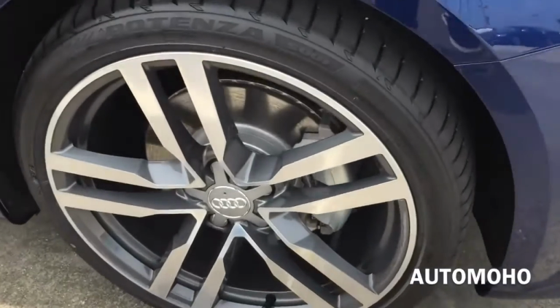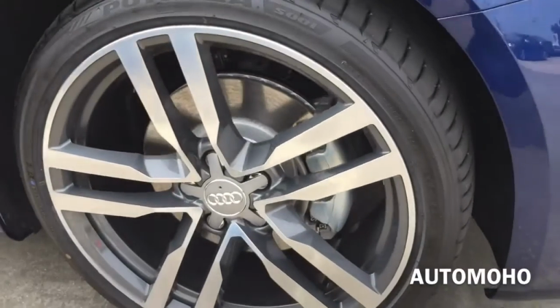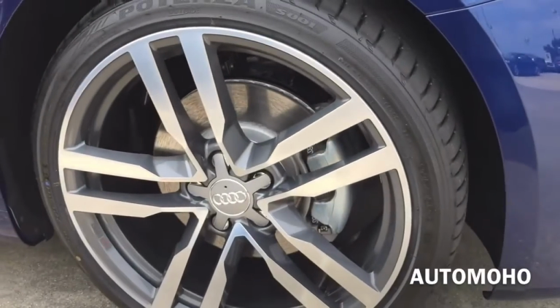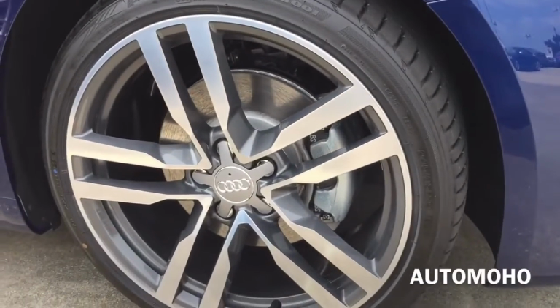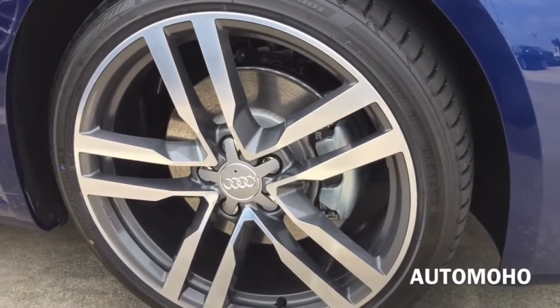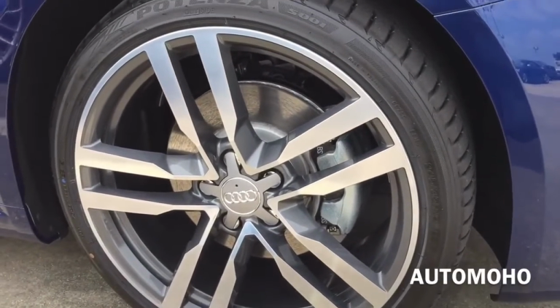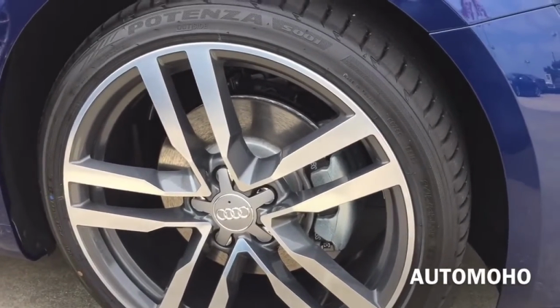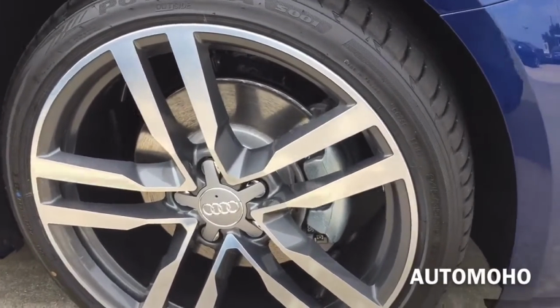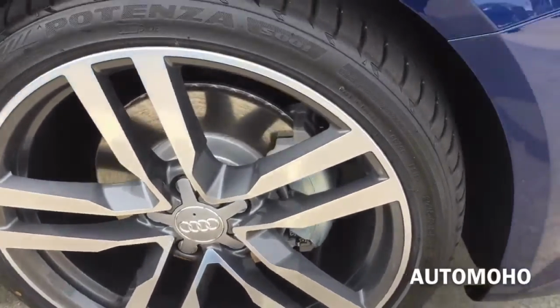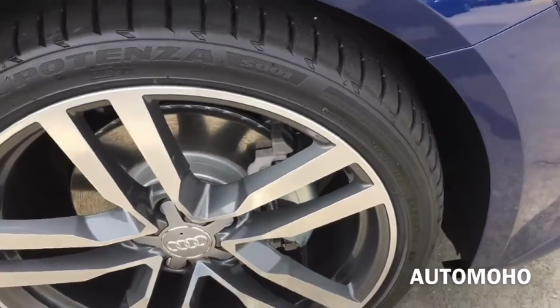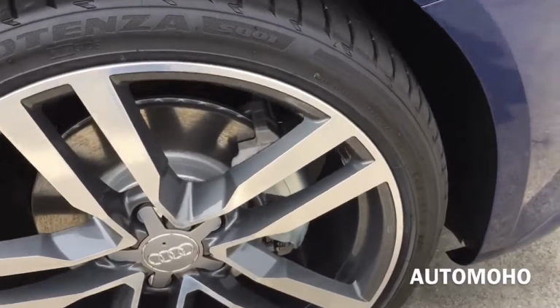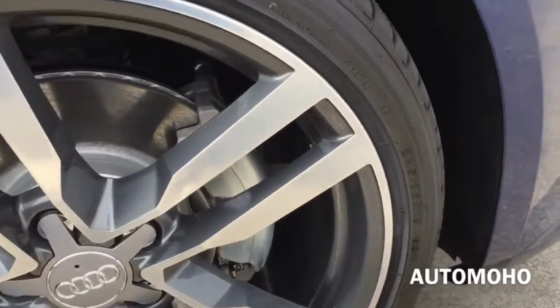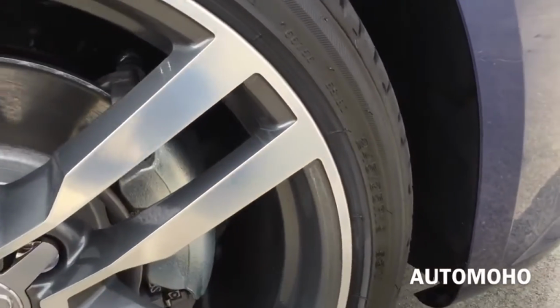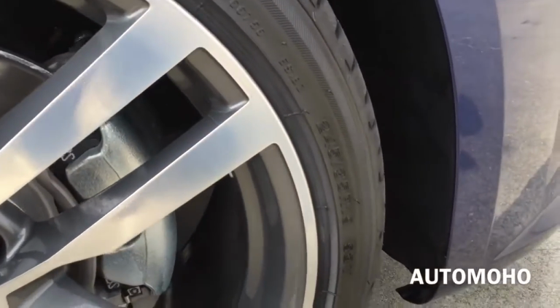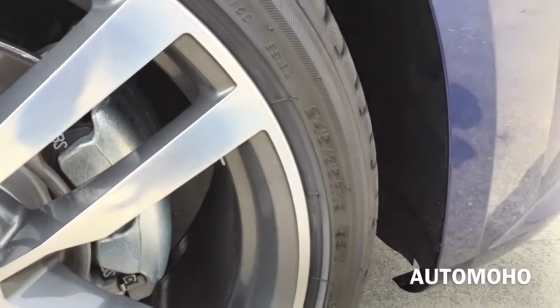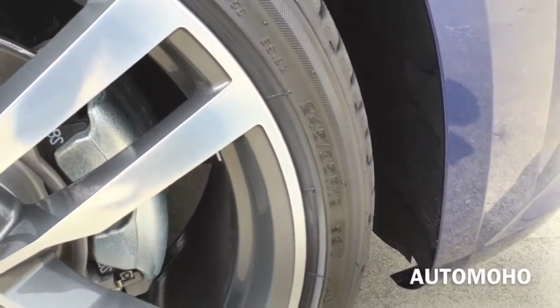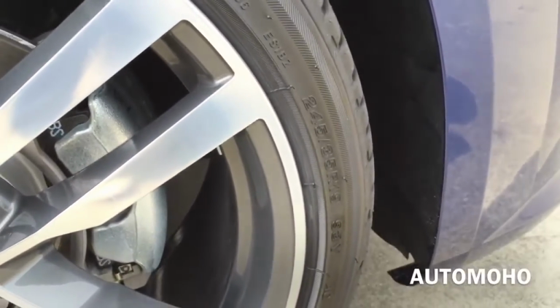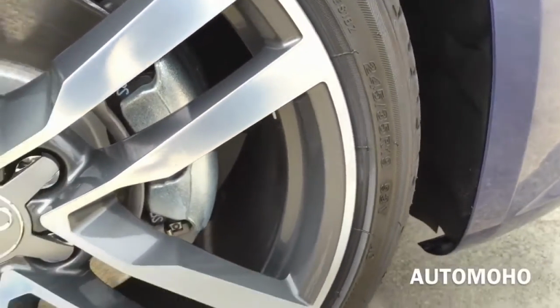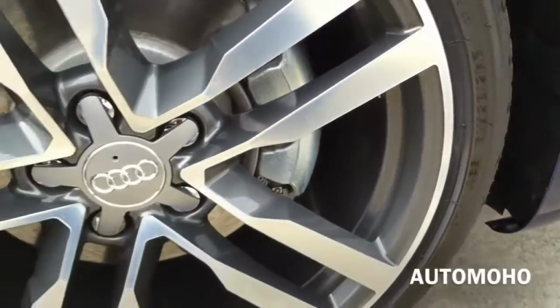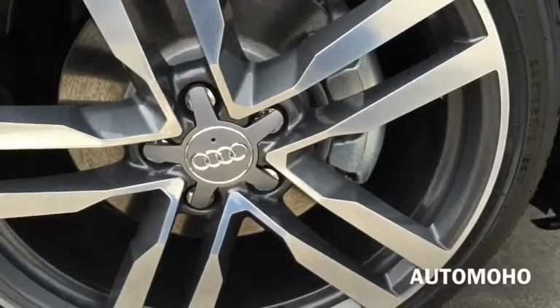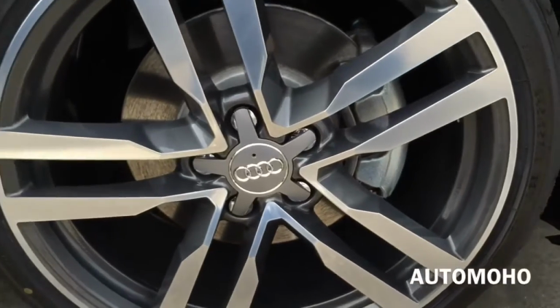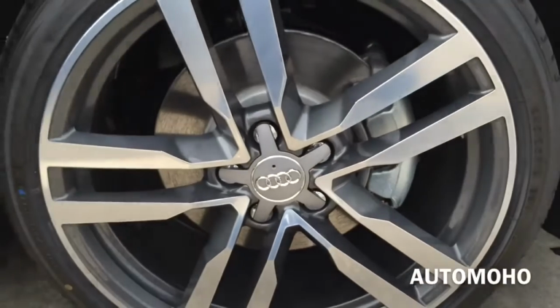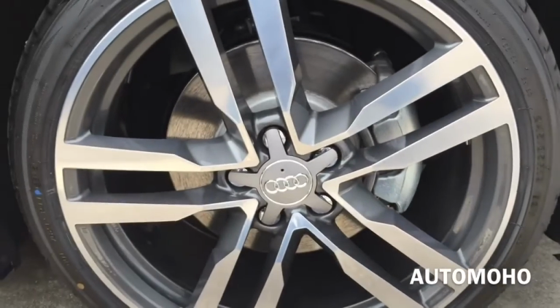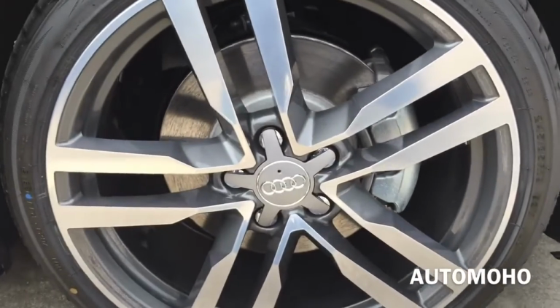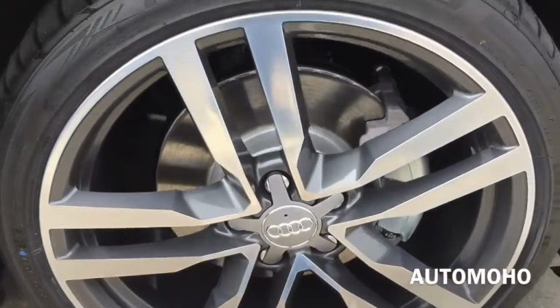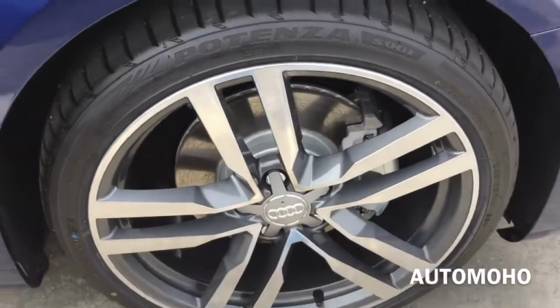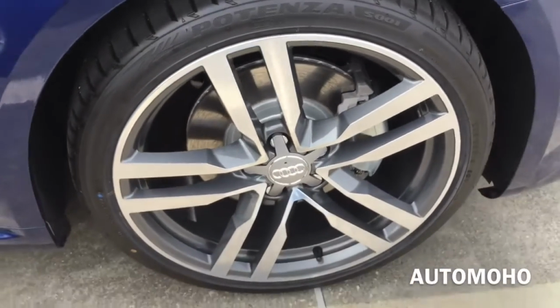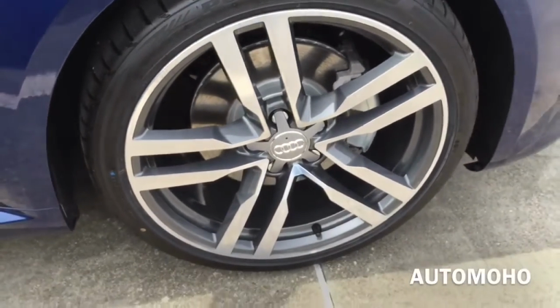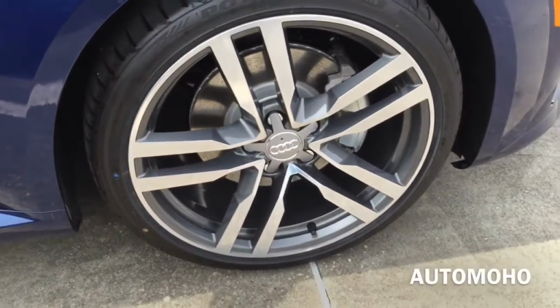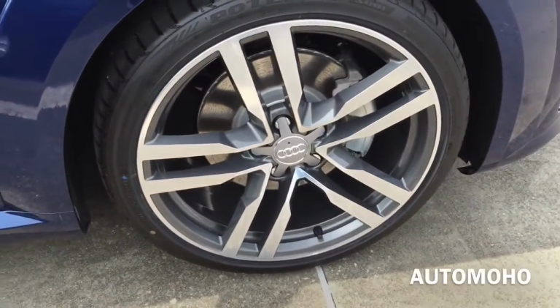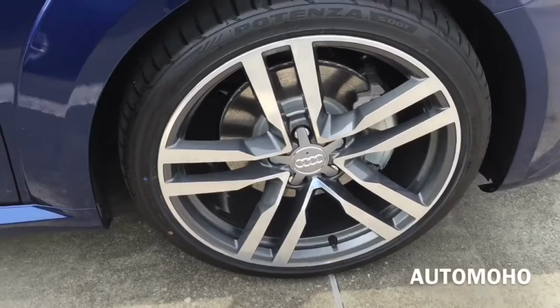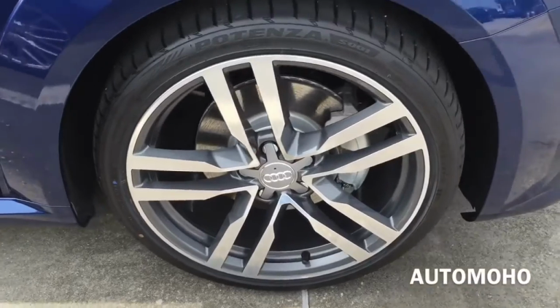This particular model comes upgraded with 19-inch 5-arm star design wheels with 245/35 summer tires. Behind the wheel is a set of internally ventilated brake discs and 4-piston brake calipers for faster stopping.